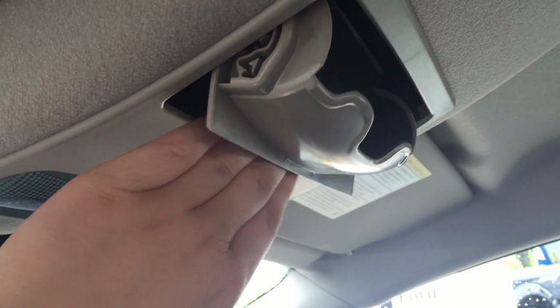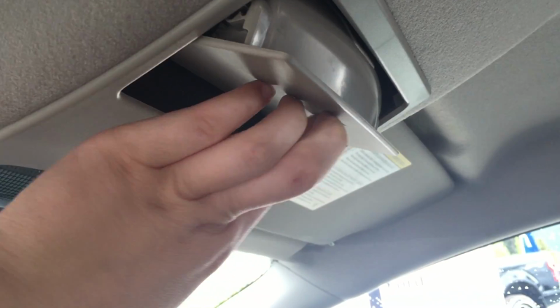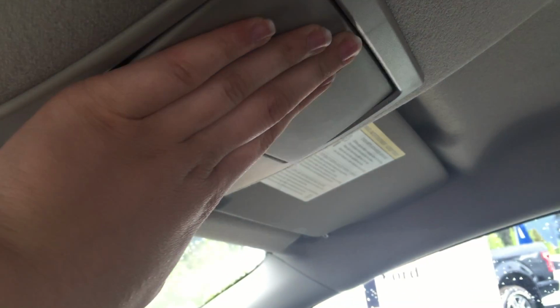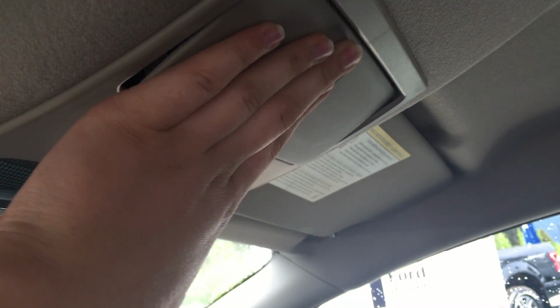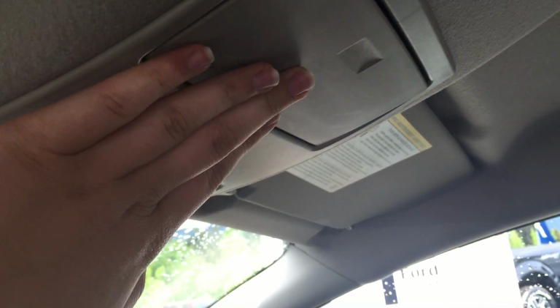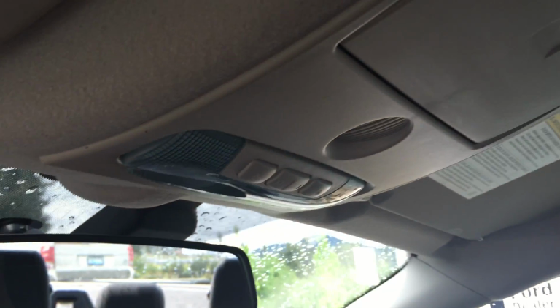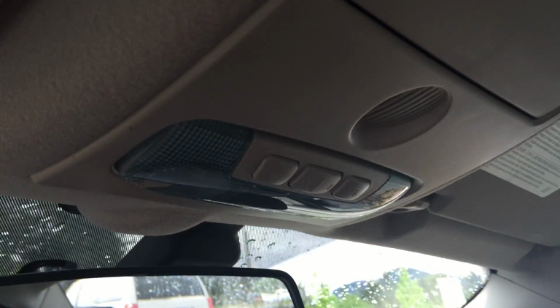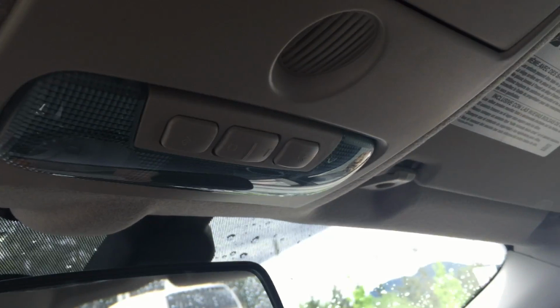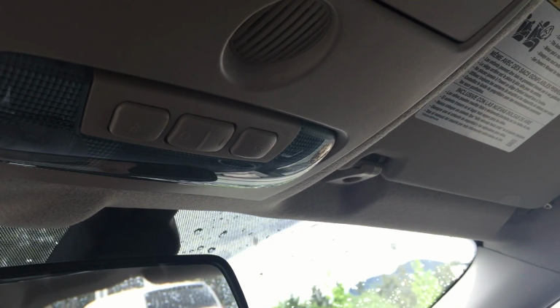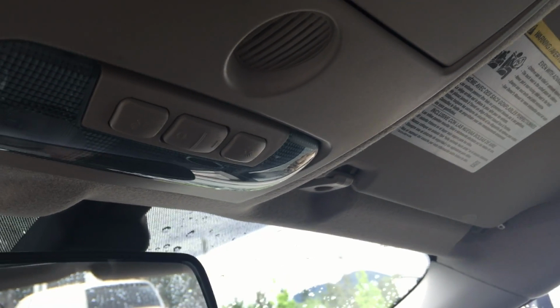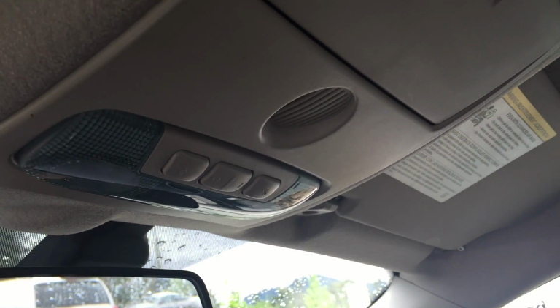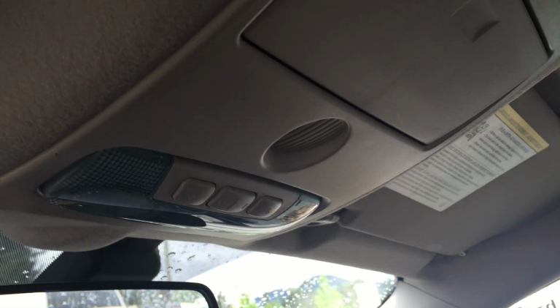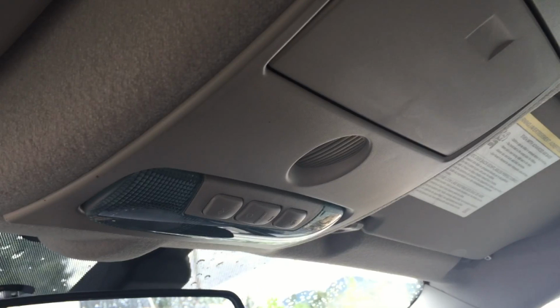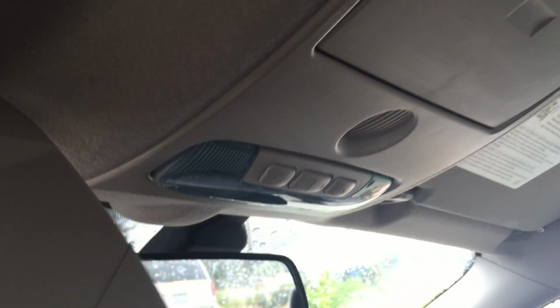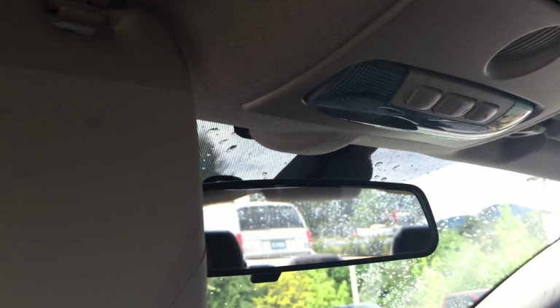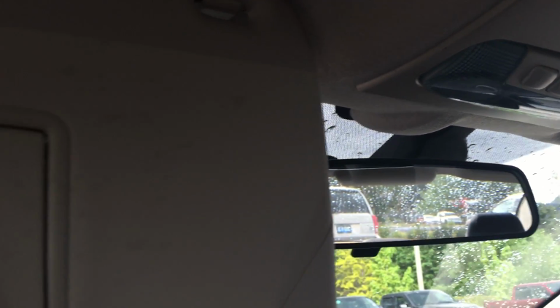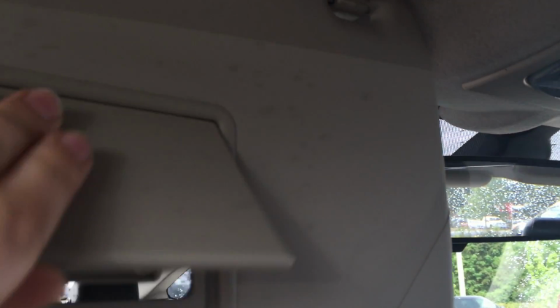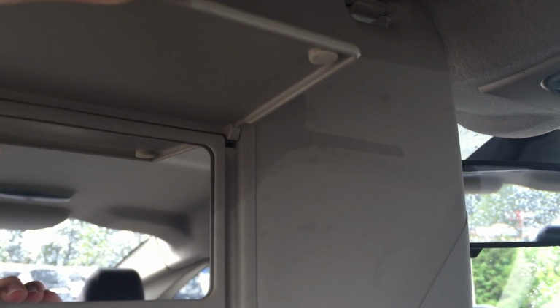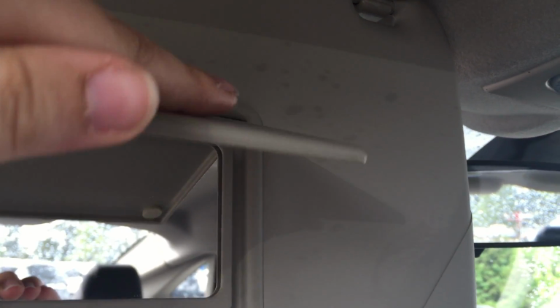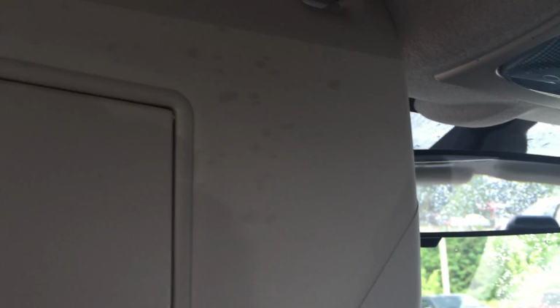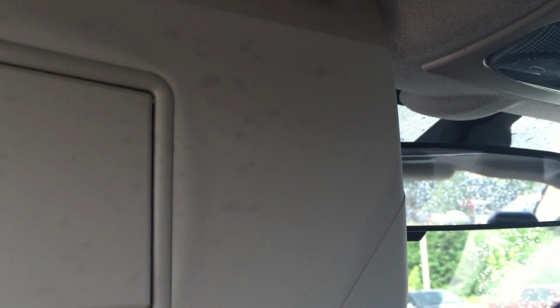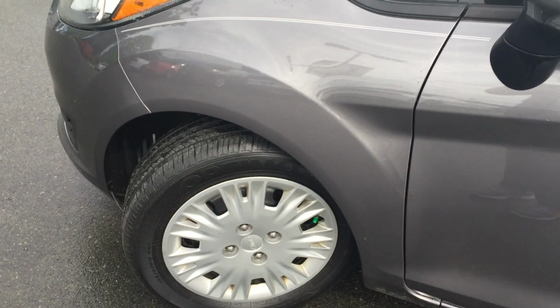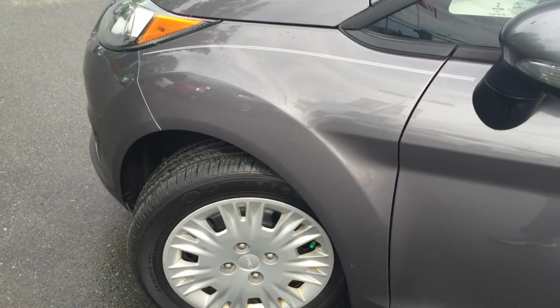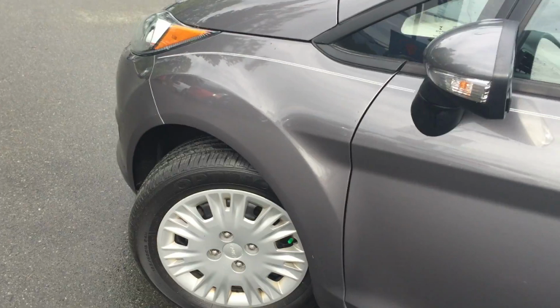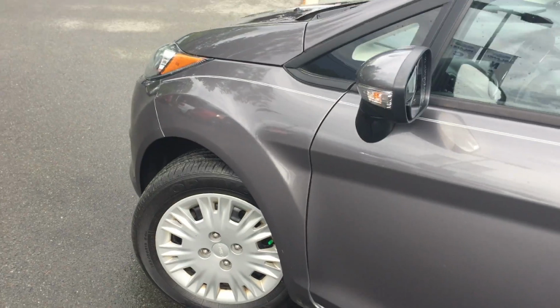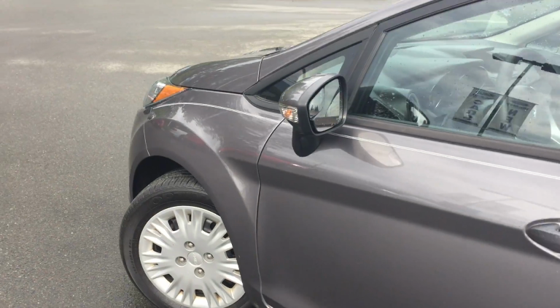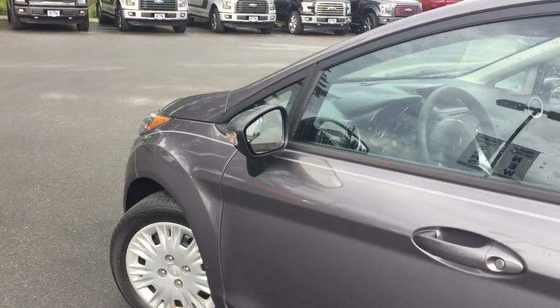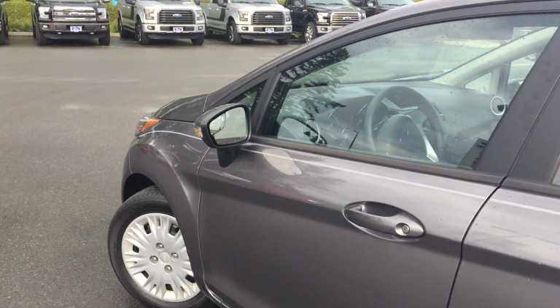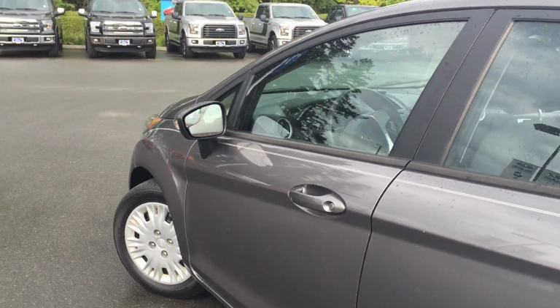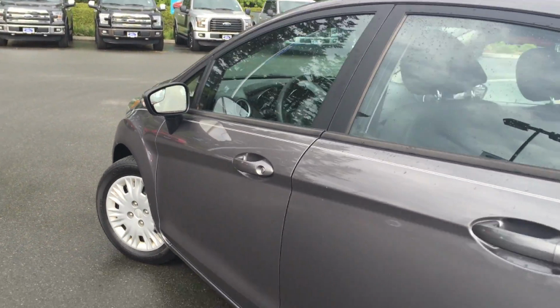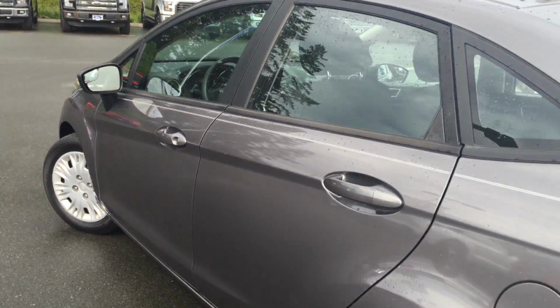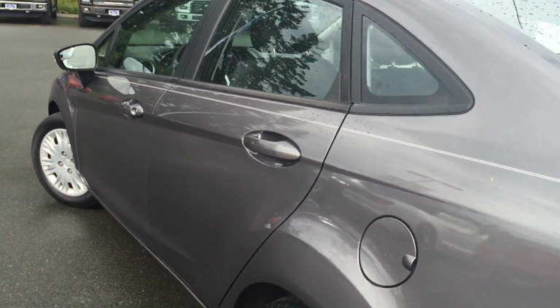You've got the speedometer as well as the tachometer. In the middle center, you have AM, FM, as well as satellite radio. You can hook up a USB as well as Bluetooth with your phone. There's also a CD player. You have the different buttons to control those different aspects, as well as the power locks and hazard lights.